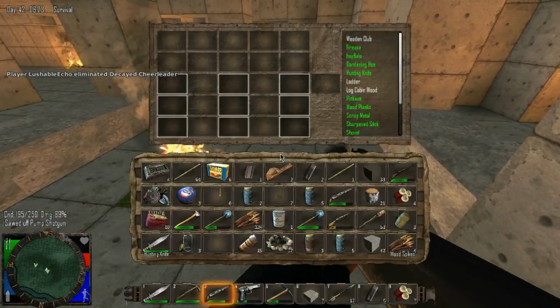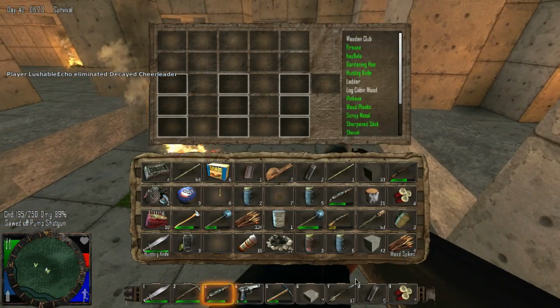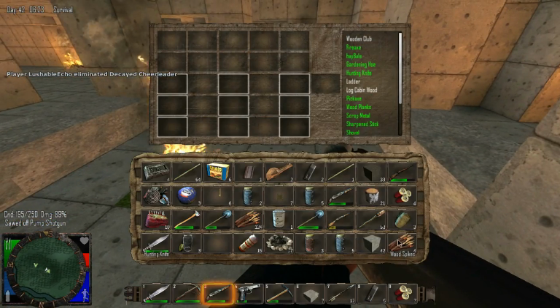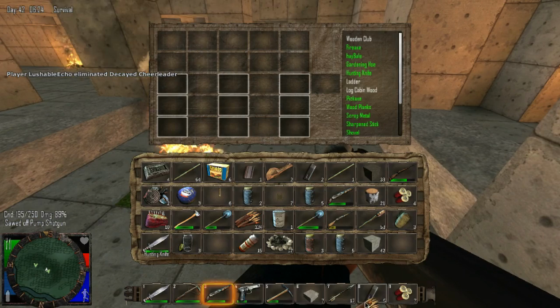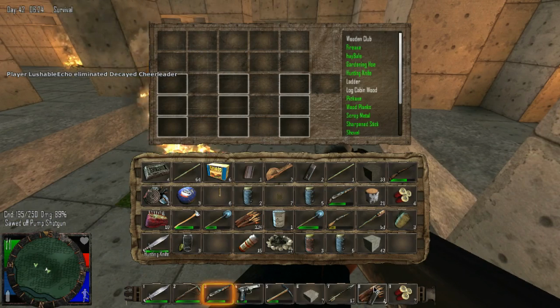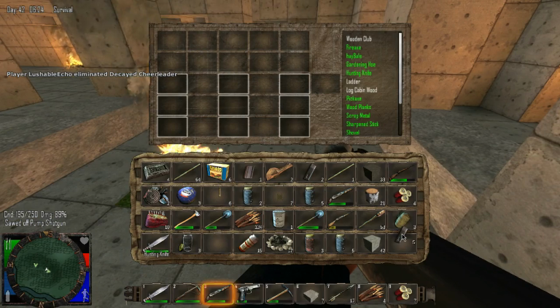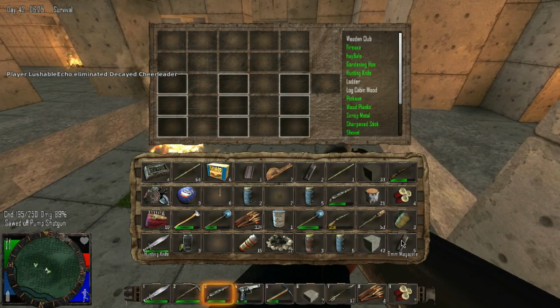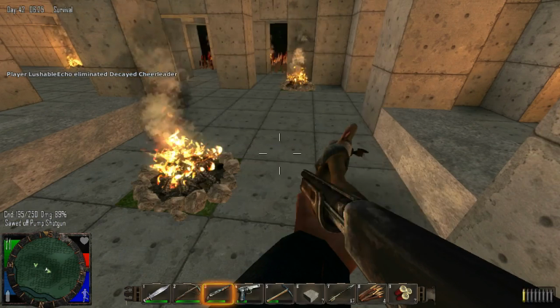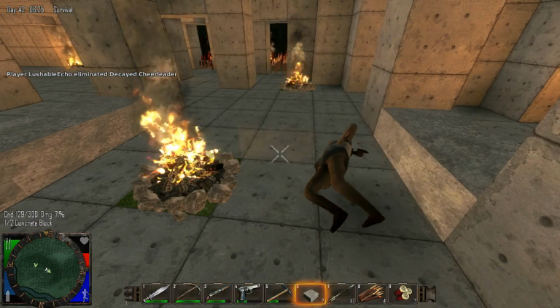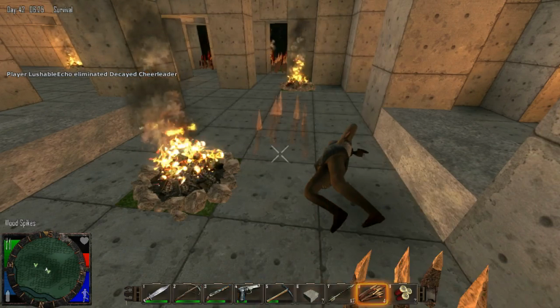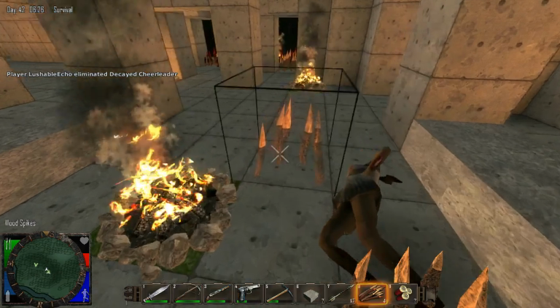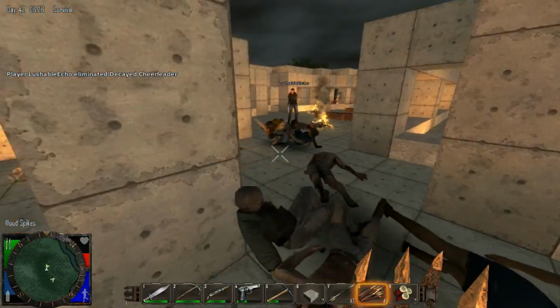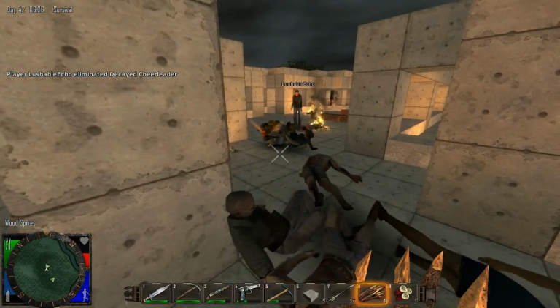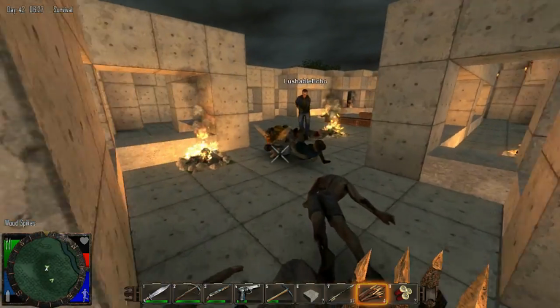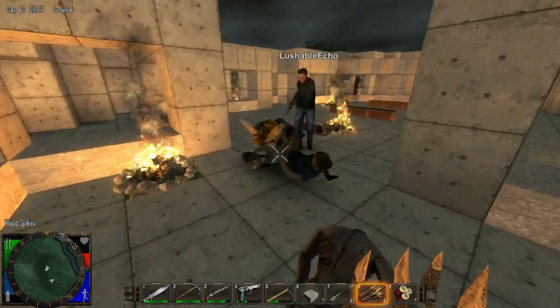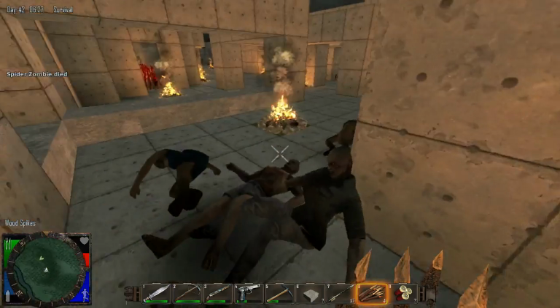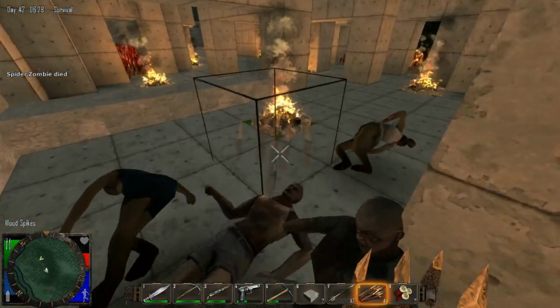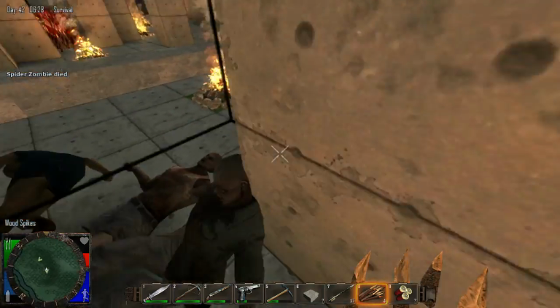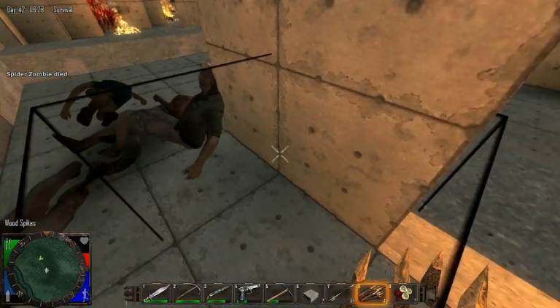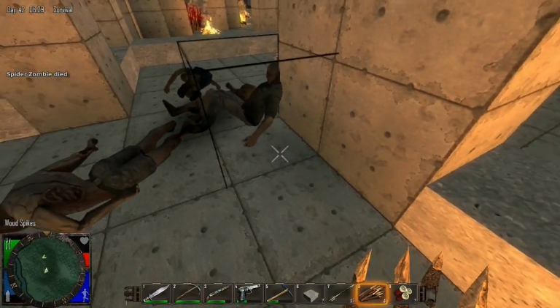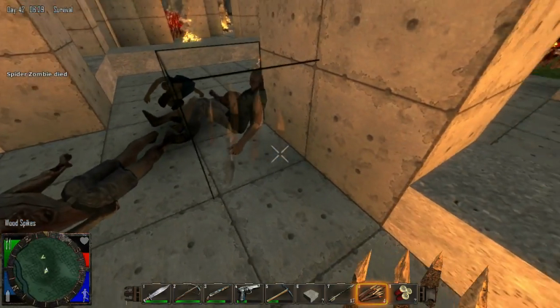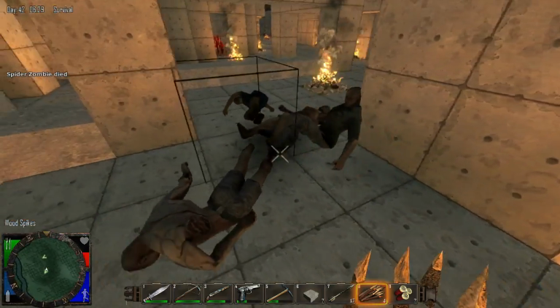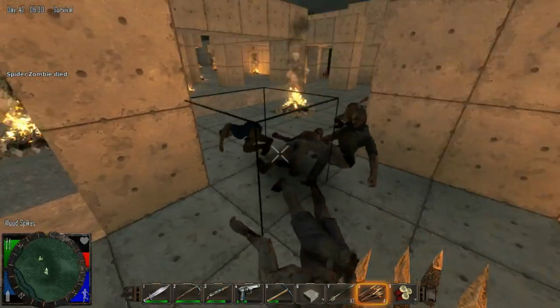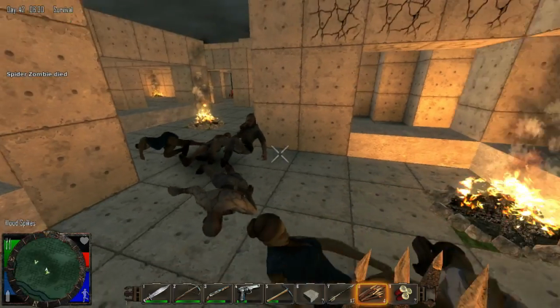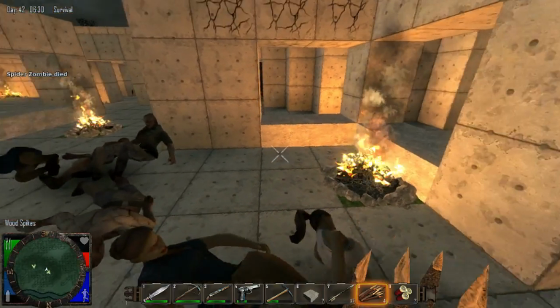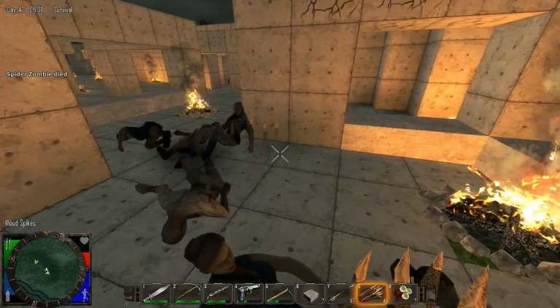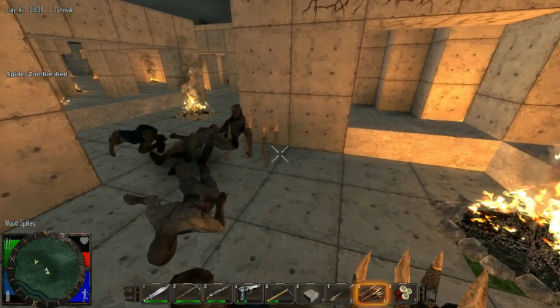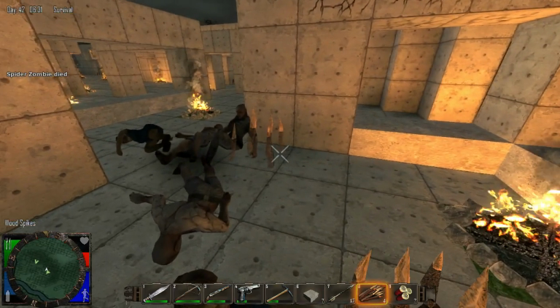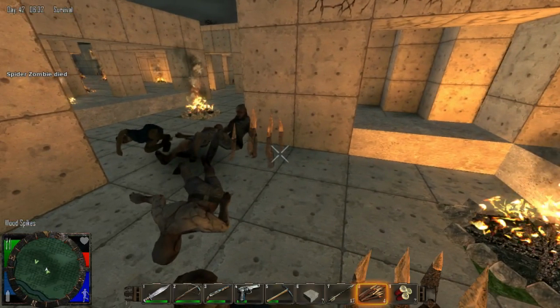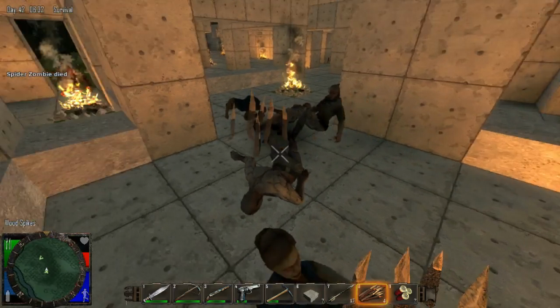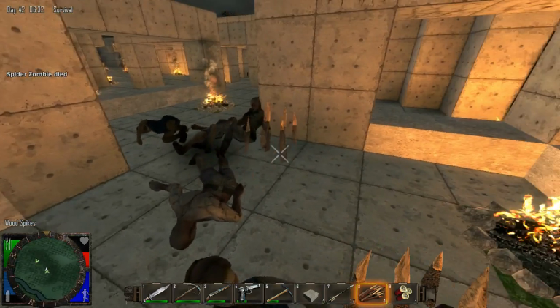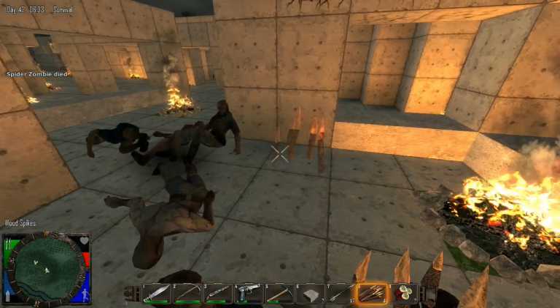You could almost start laying spikes back here, just start laying them out. Just yeah, like around here where it's completed. That'll help stem the tide of them.